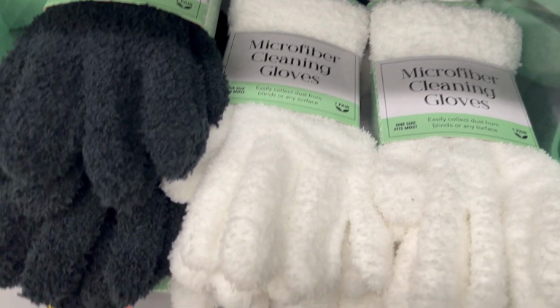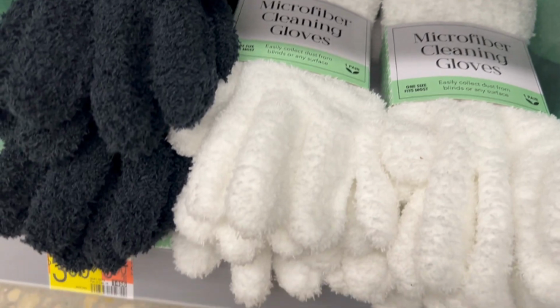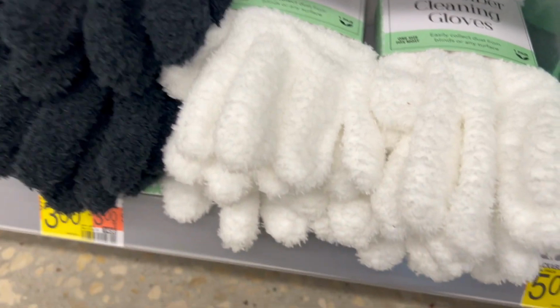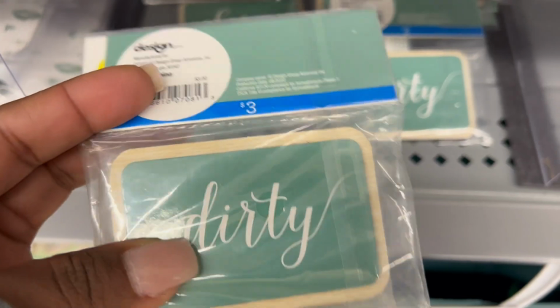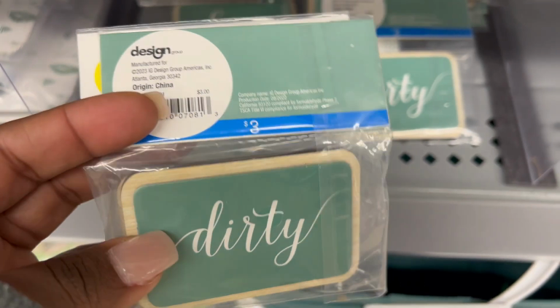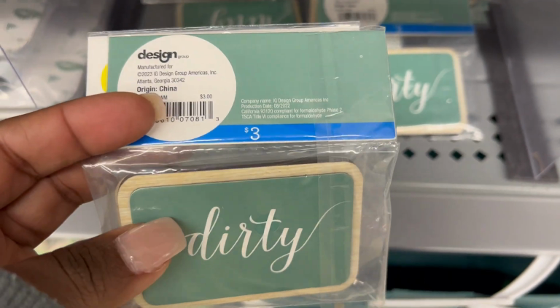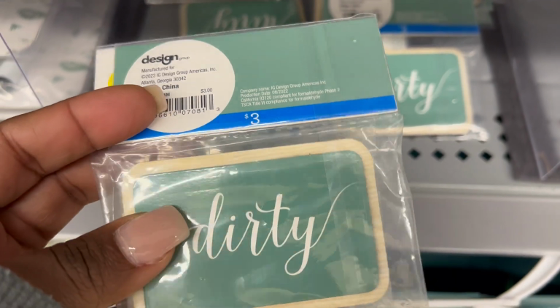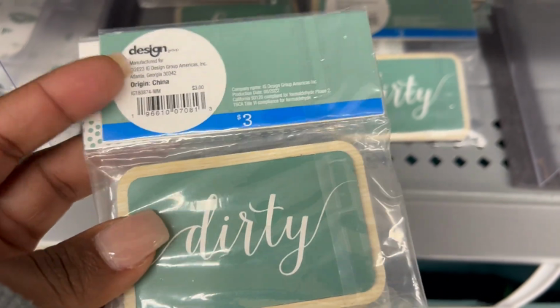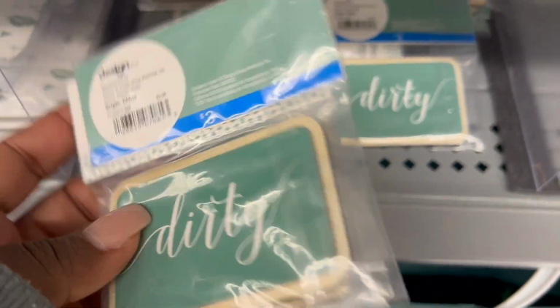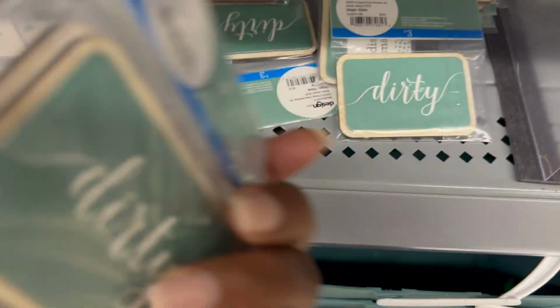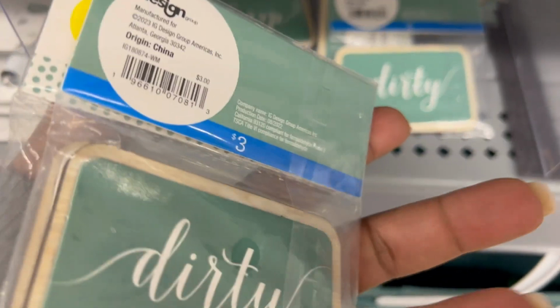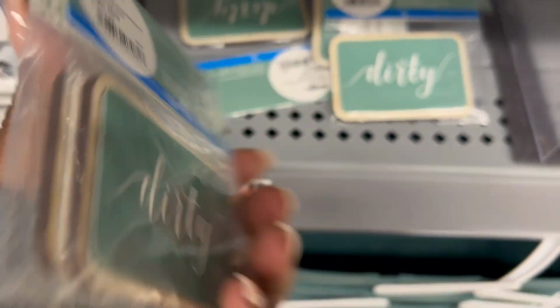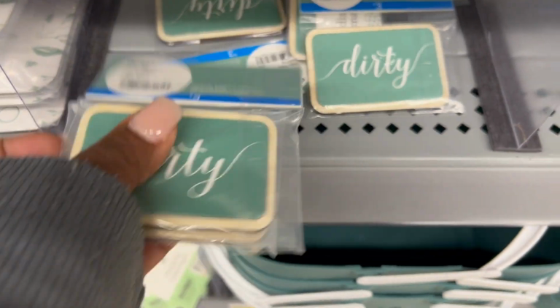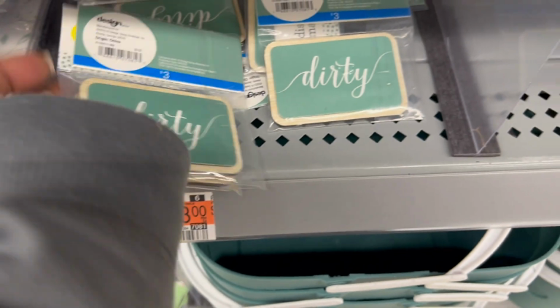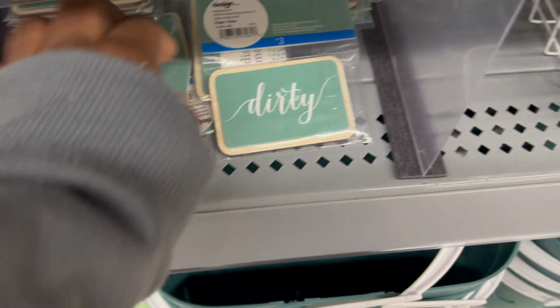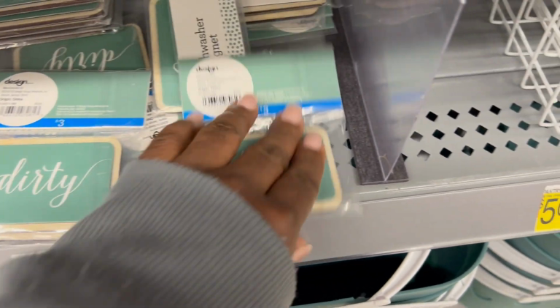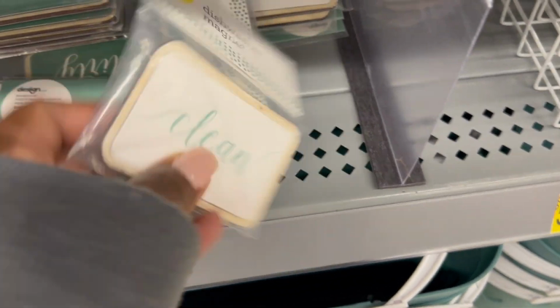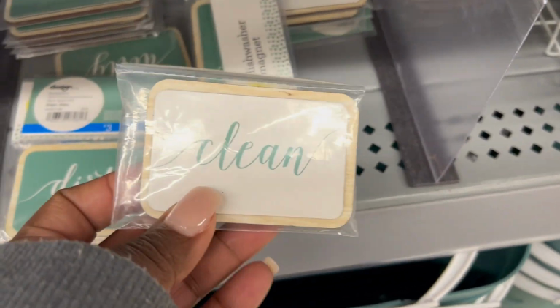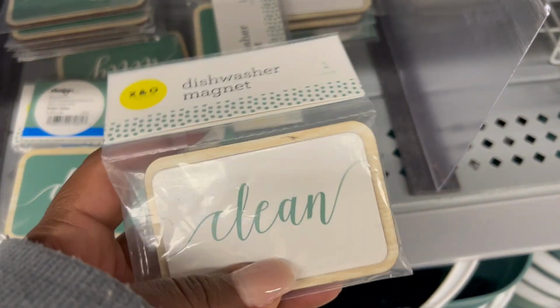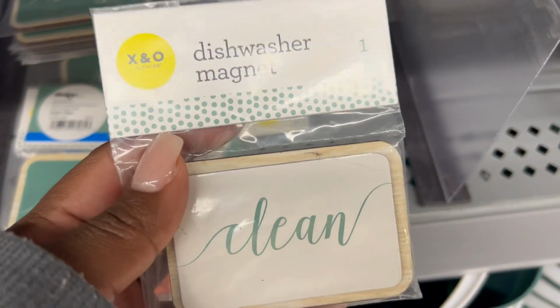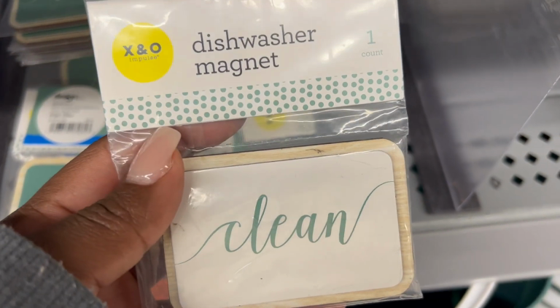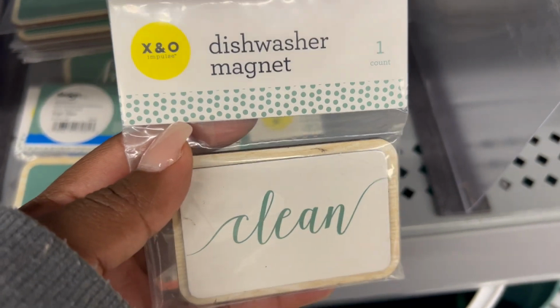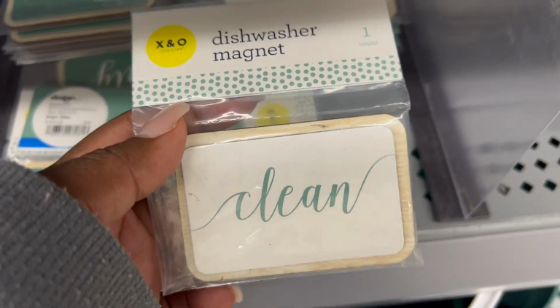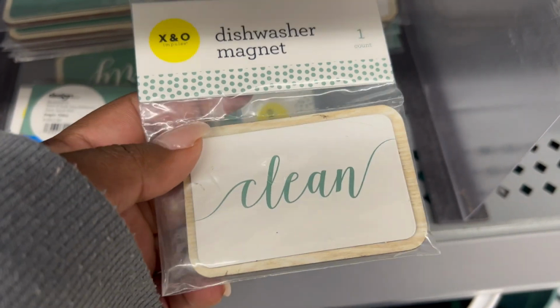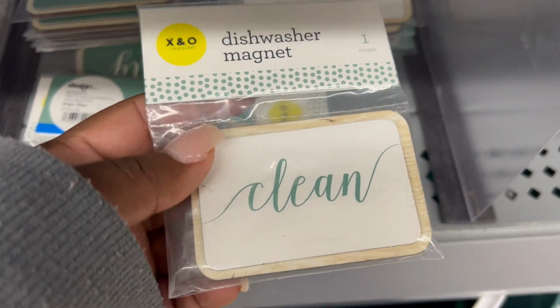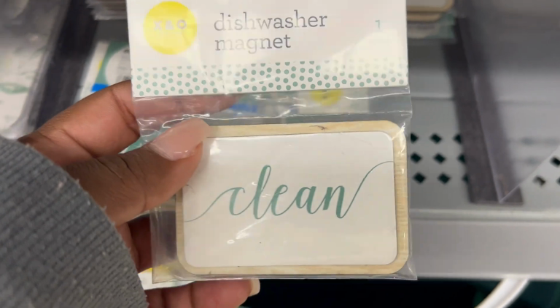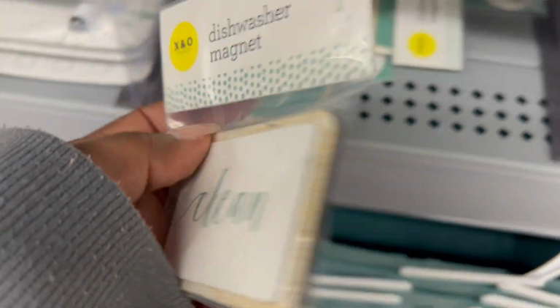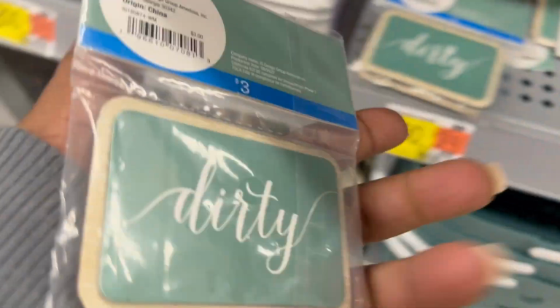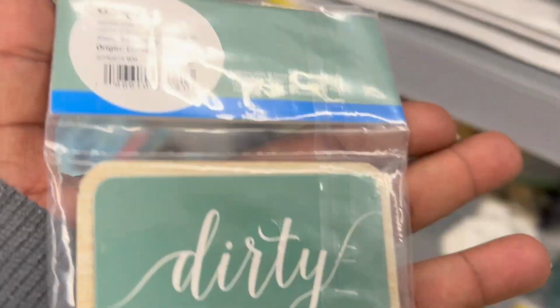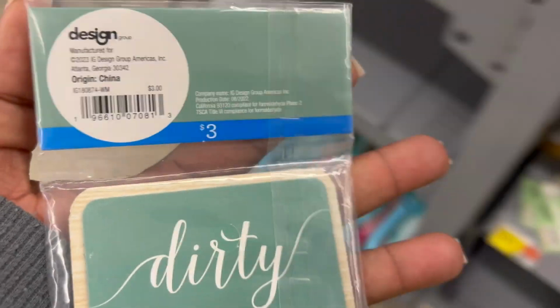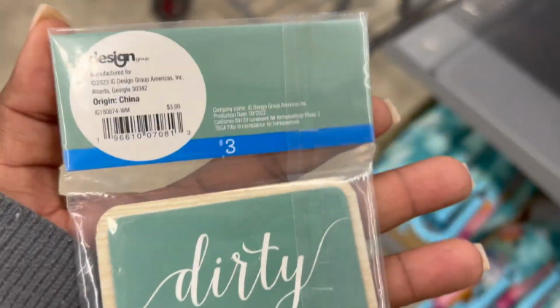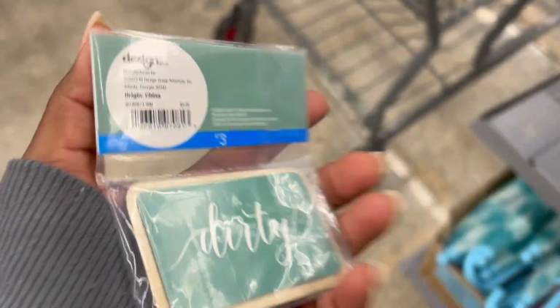Another item I really liked was this clean/dirty magnet for your dishwasher. I picked this one up because the green is like an olive-type green that matches perfectly in my kitchen. I've already put it to use and I can tell you I really like it.